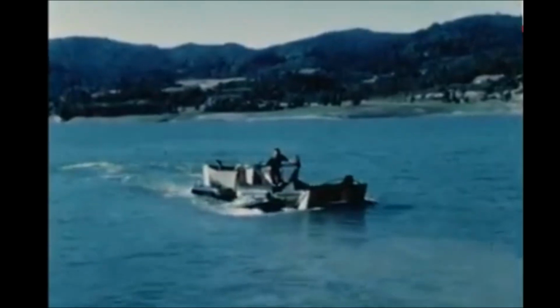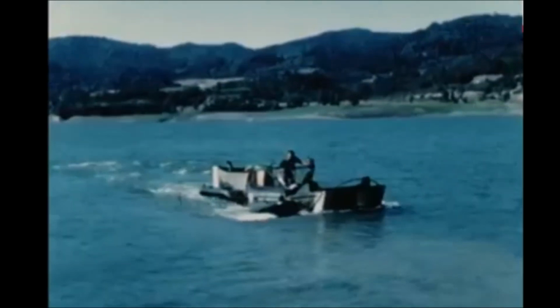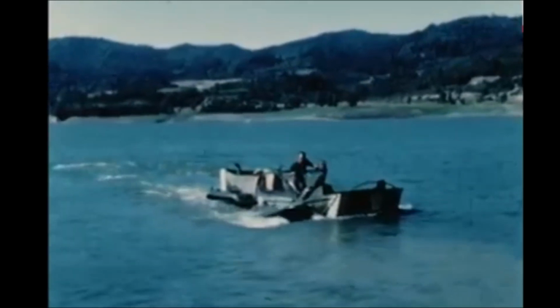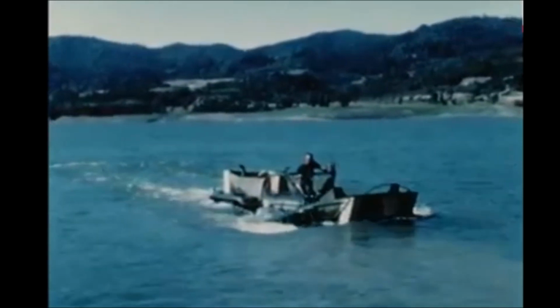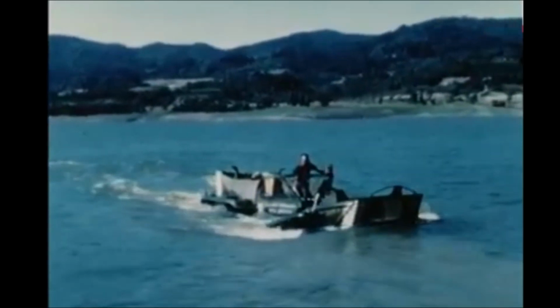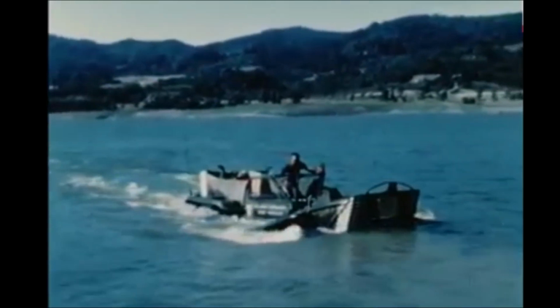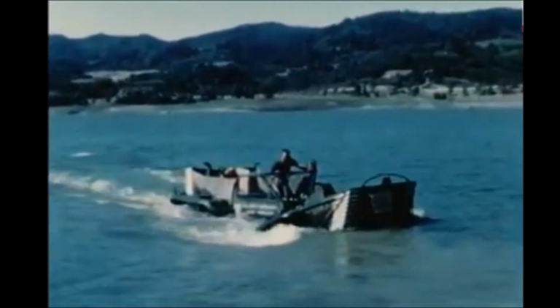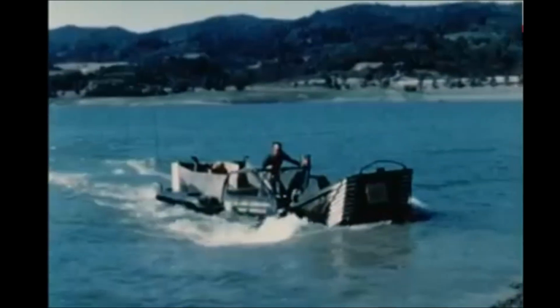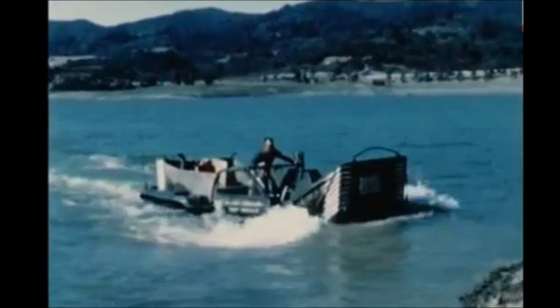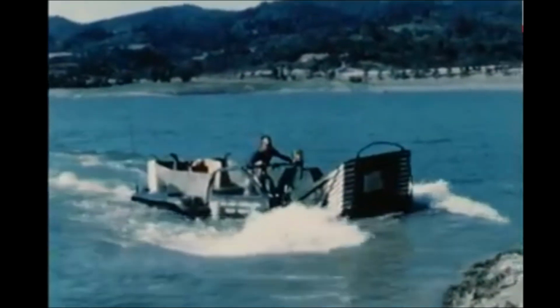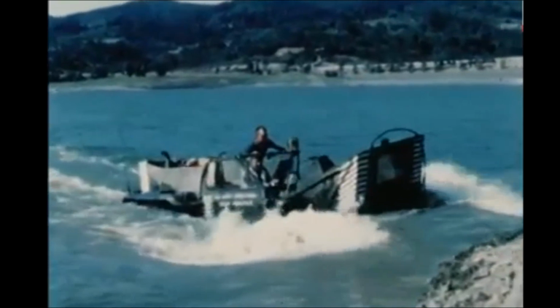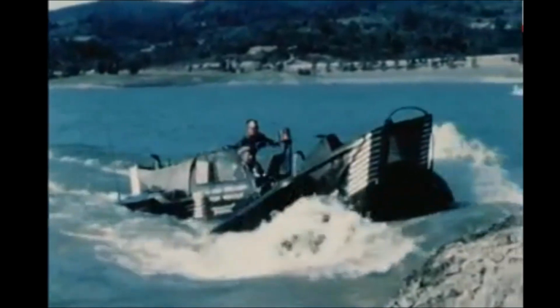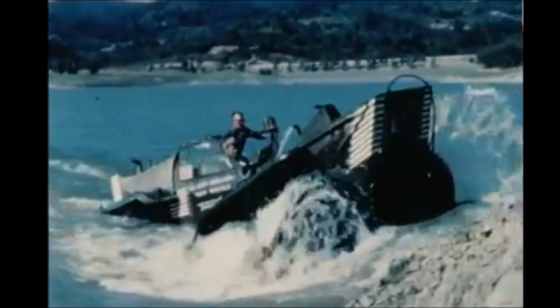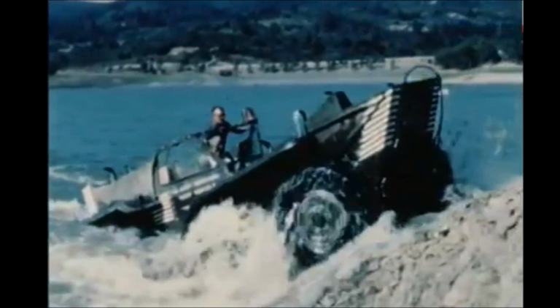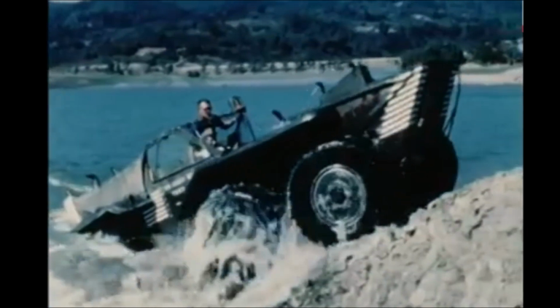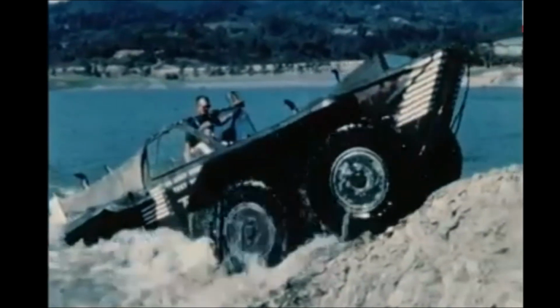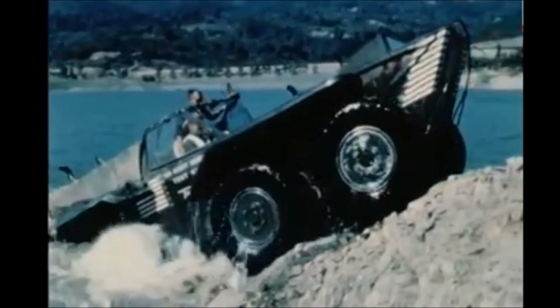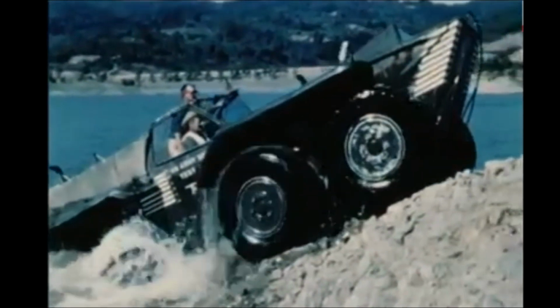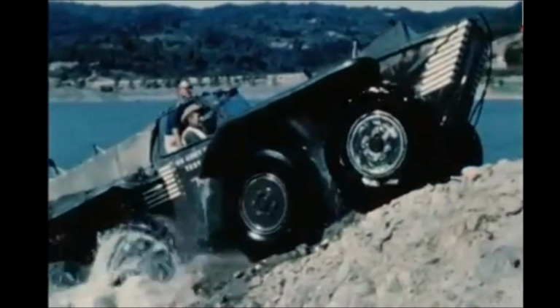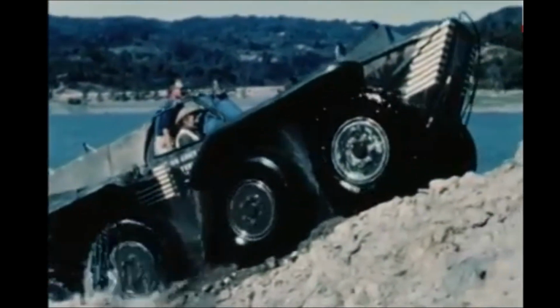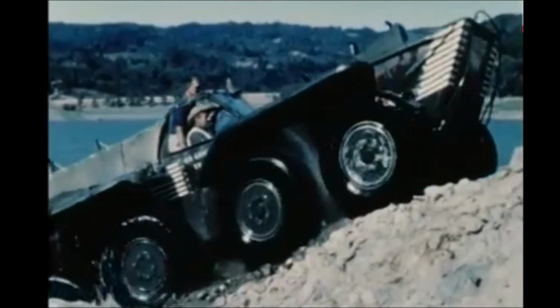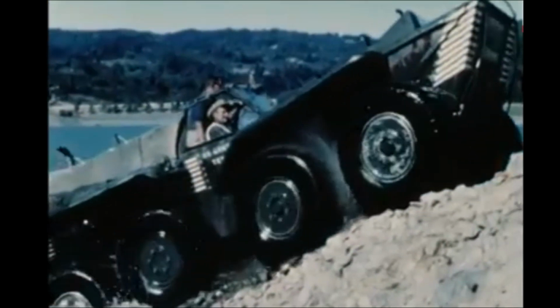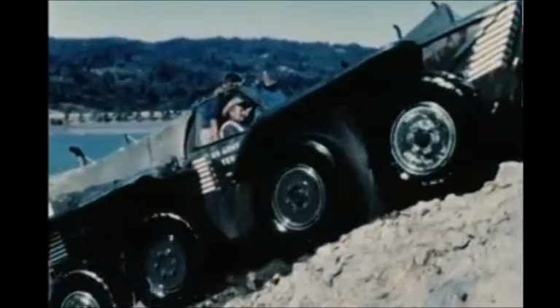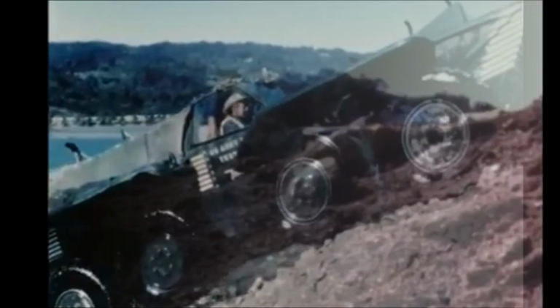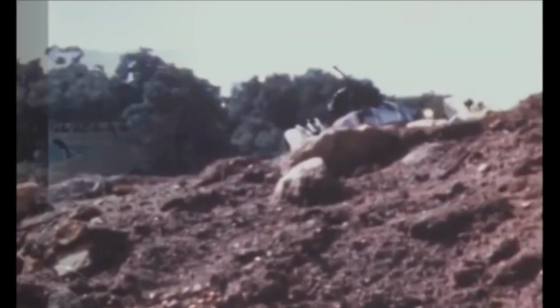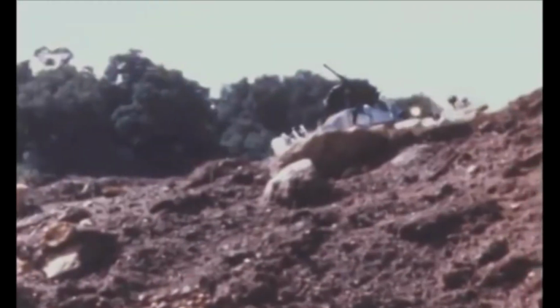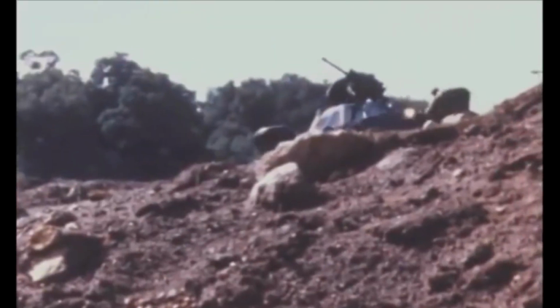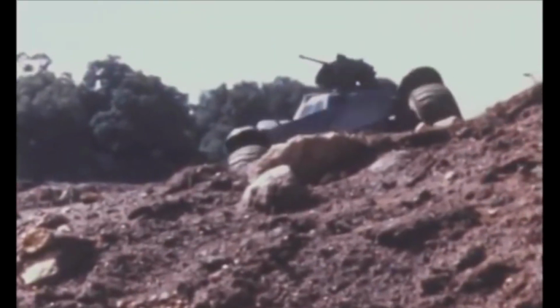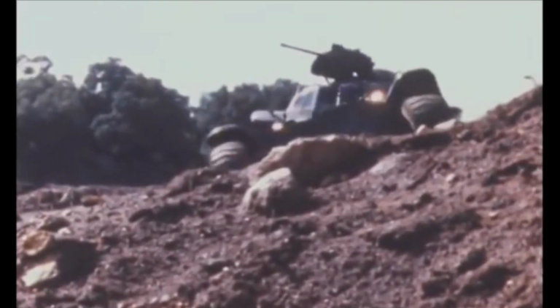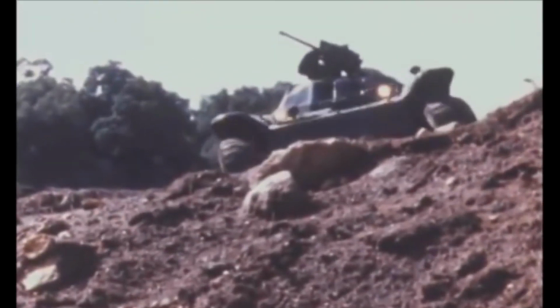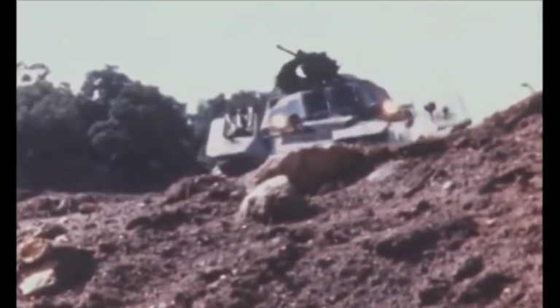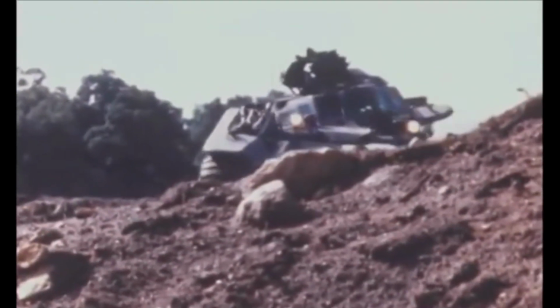Seeing this thing drive over huge dirt humps, go rocking across a lake, and then climbing out over a huge berm is just impressive. Driving the thing must have been beyond fun.